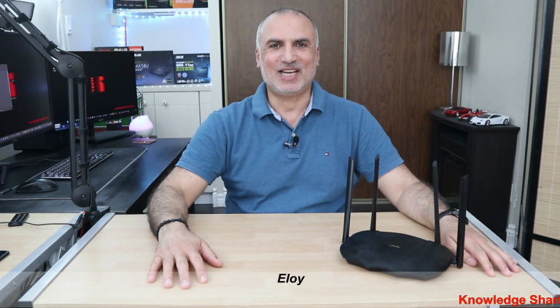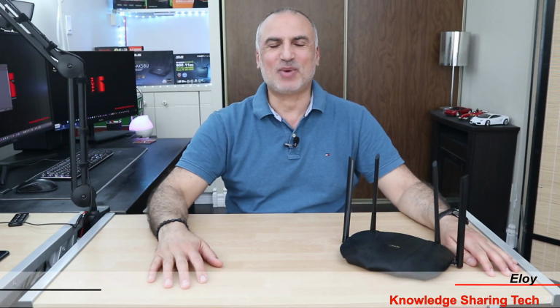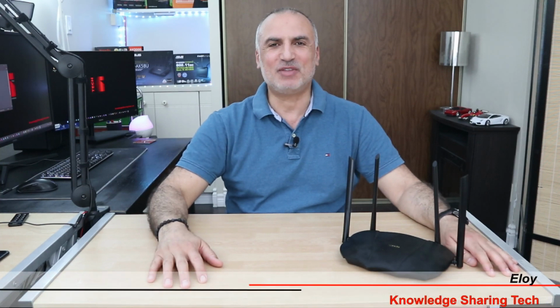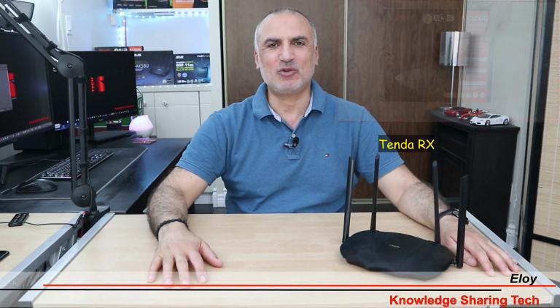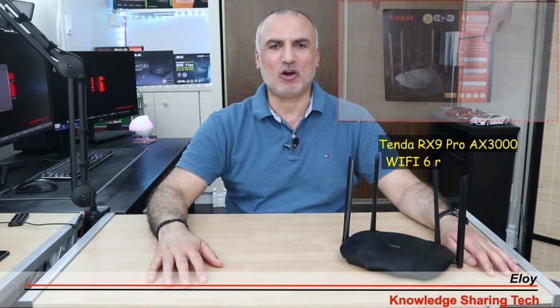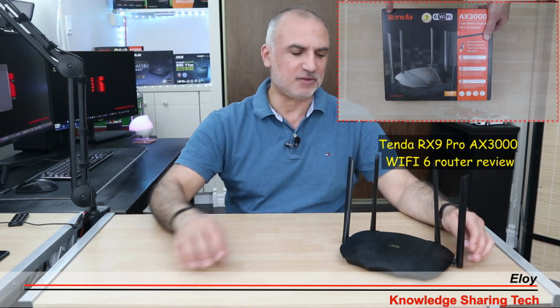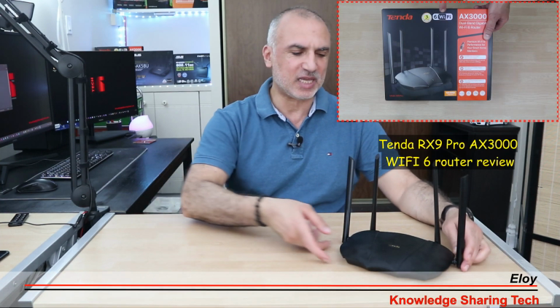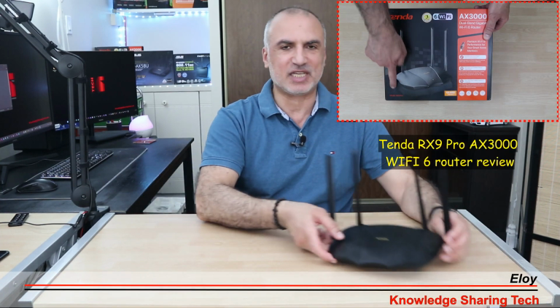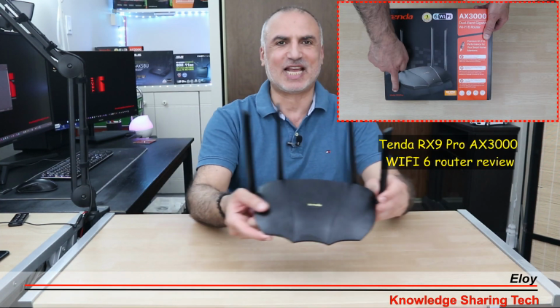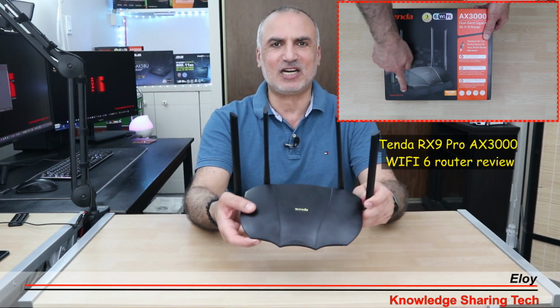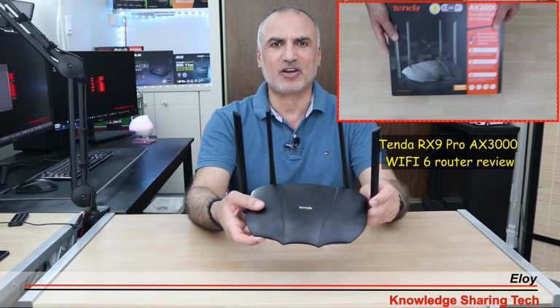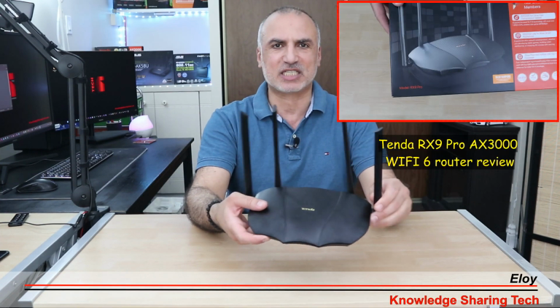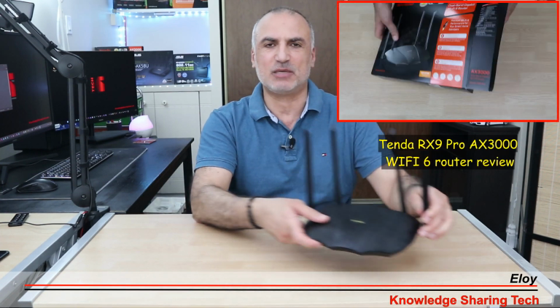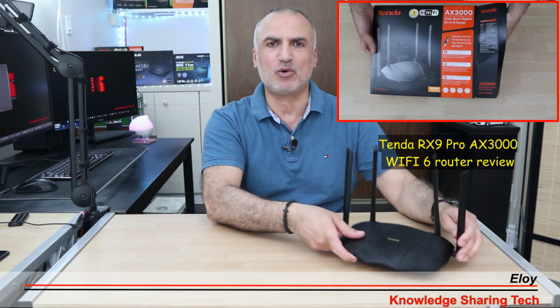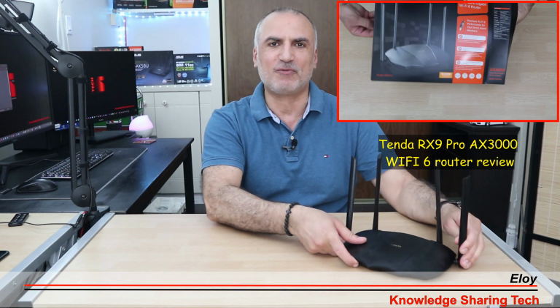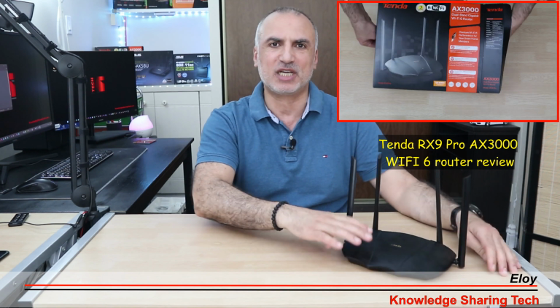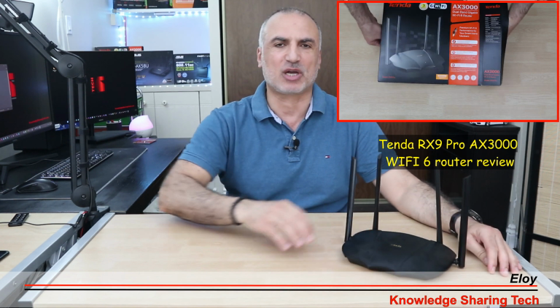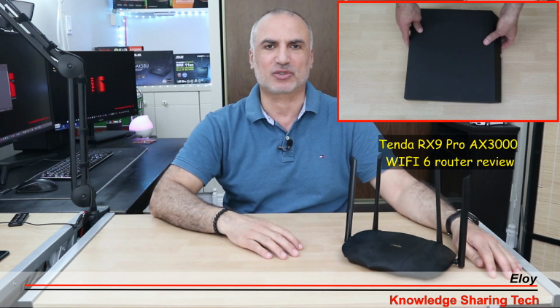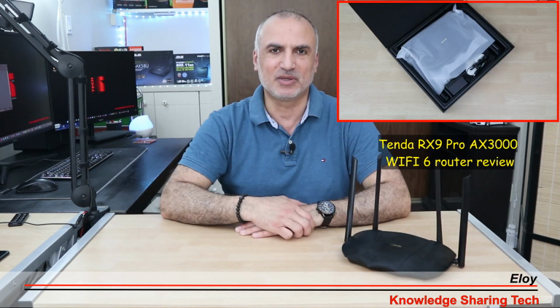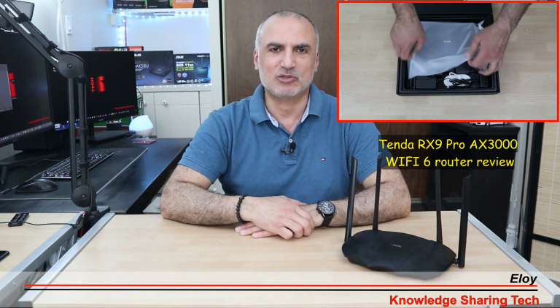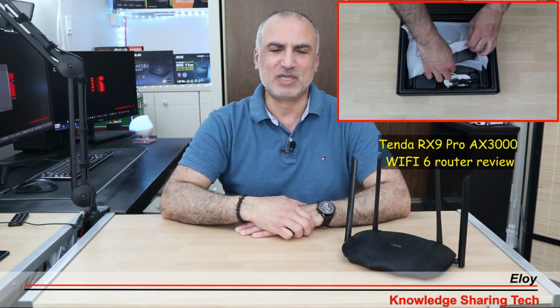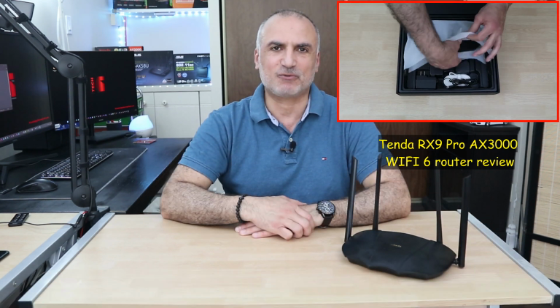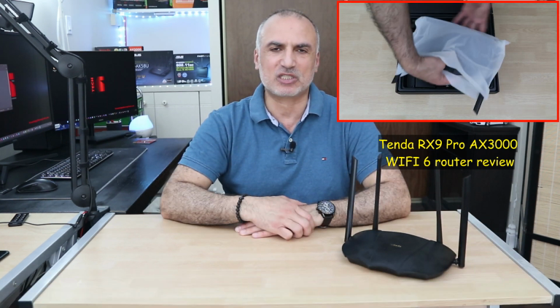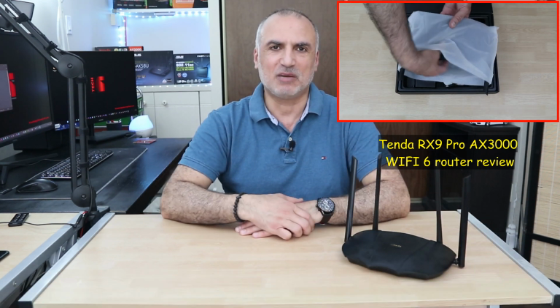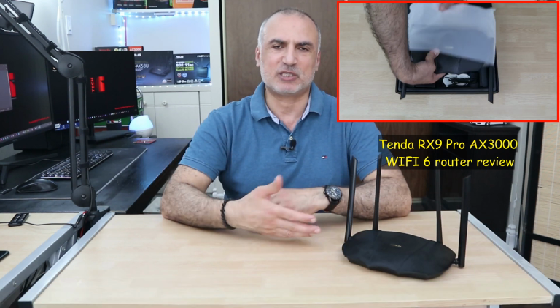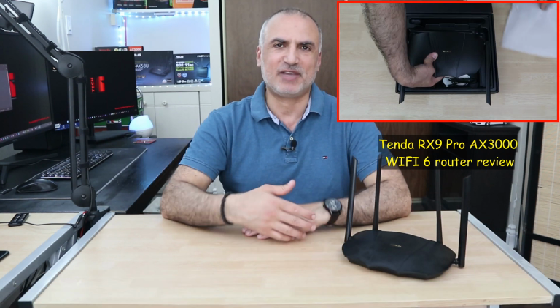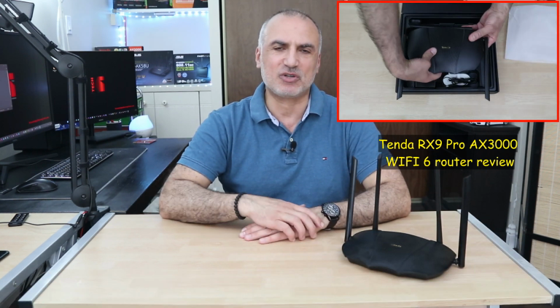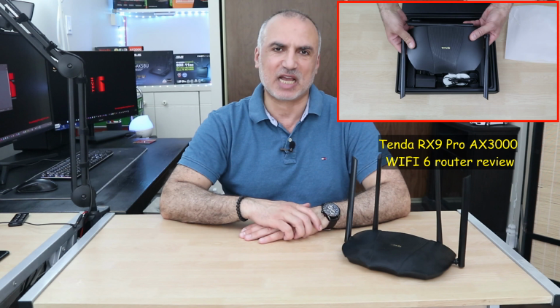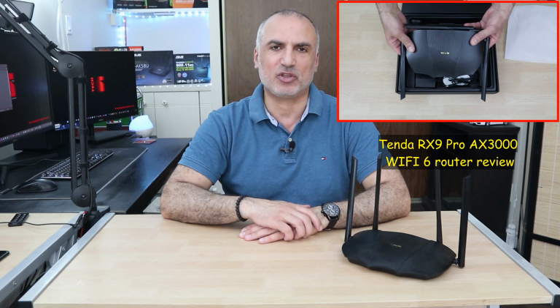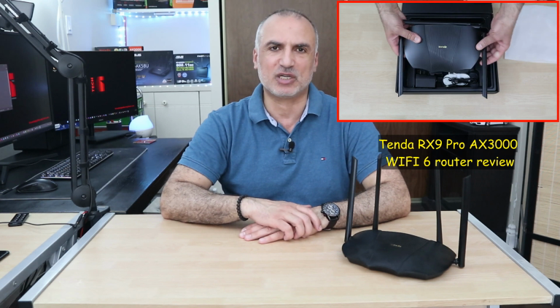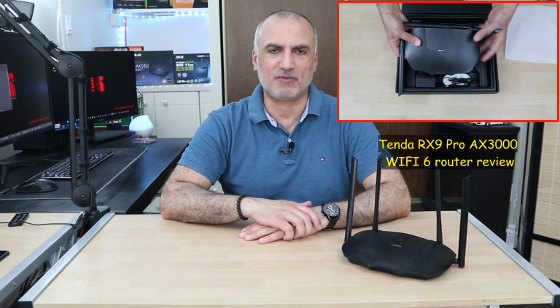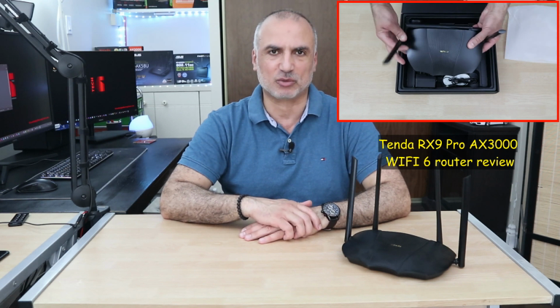Hello everyone. In this video I will be reviewing the Tenda RX9 Pro Wi-Fi 6 router. Let me start first by the specifications and the connections of this router.